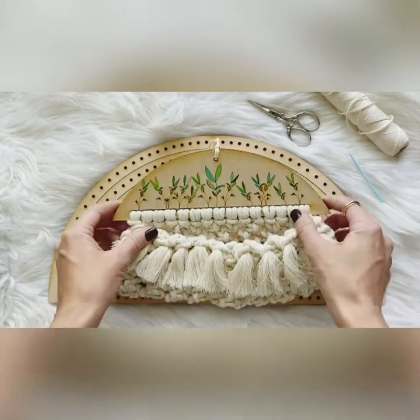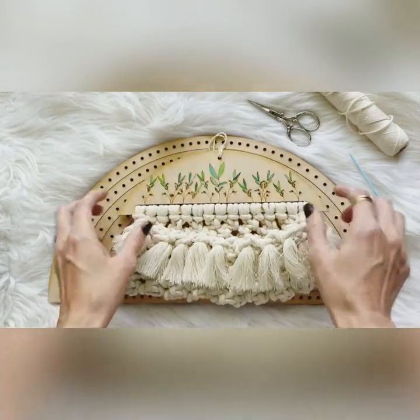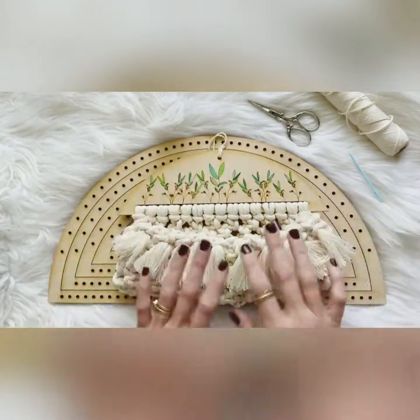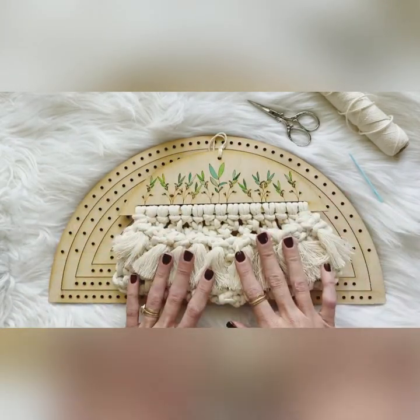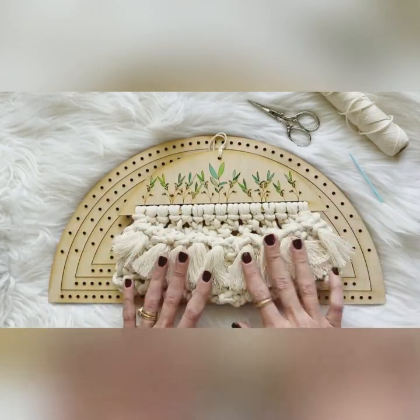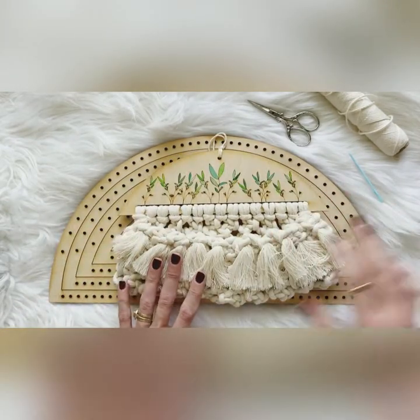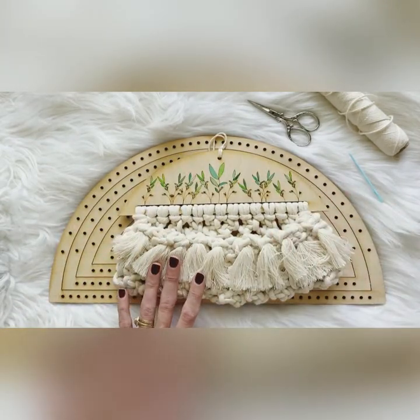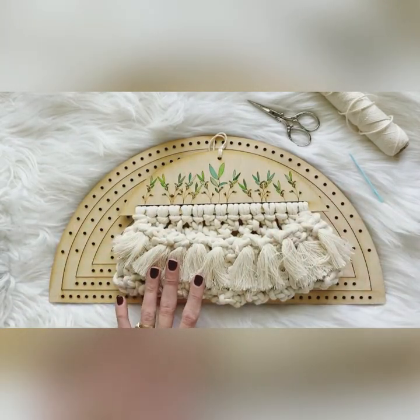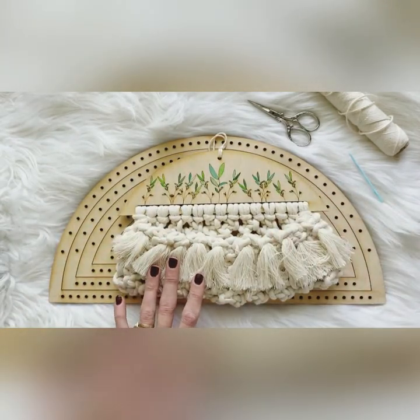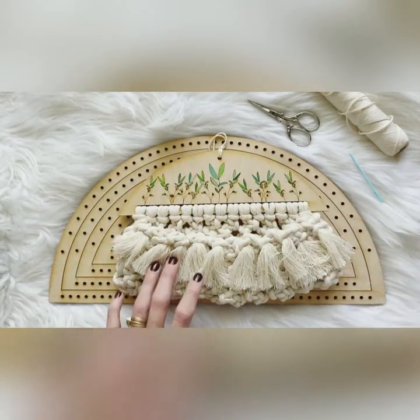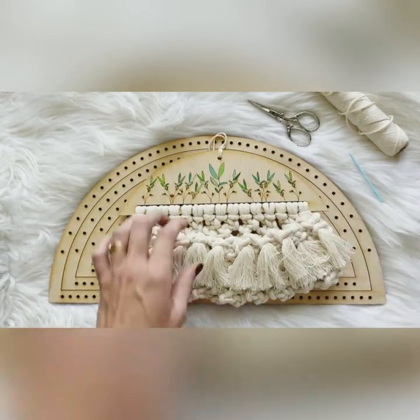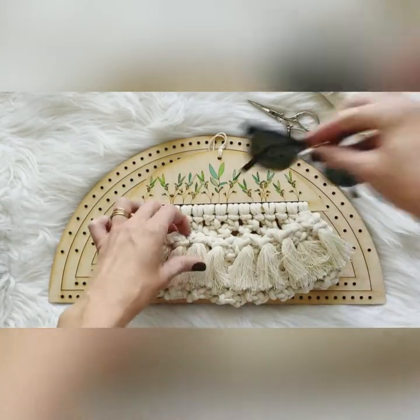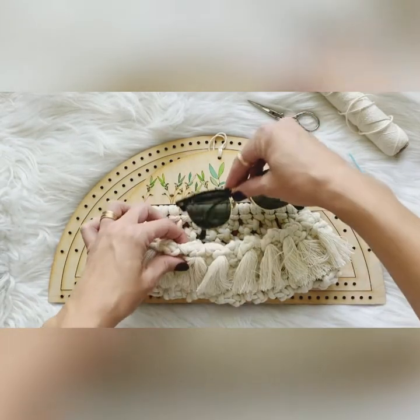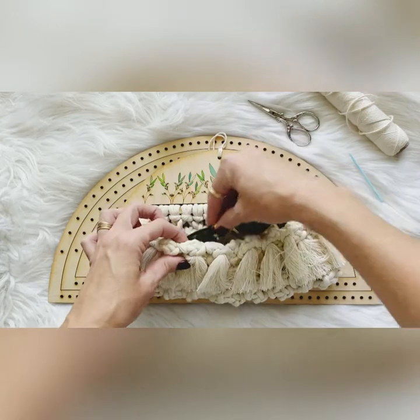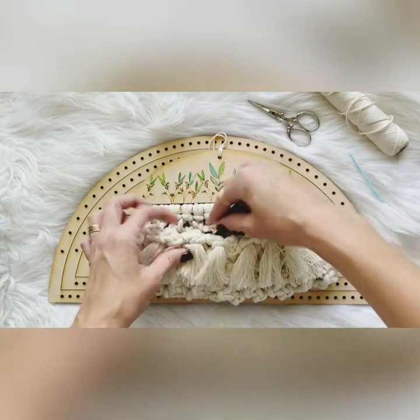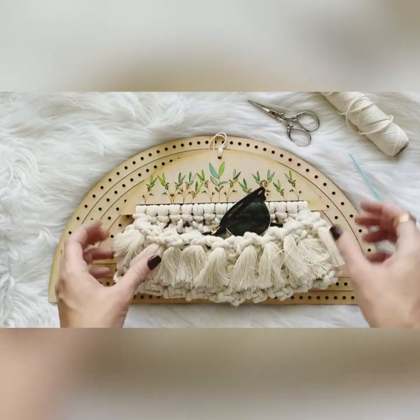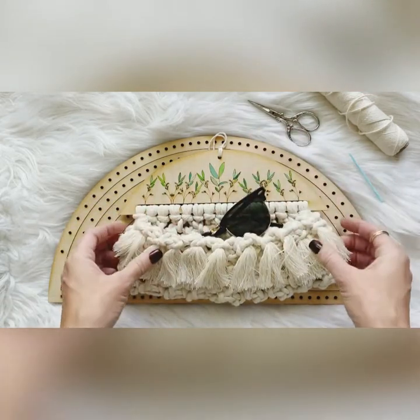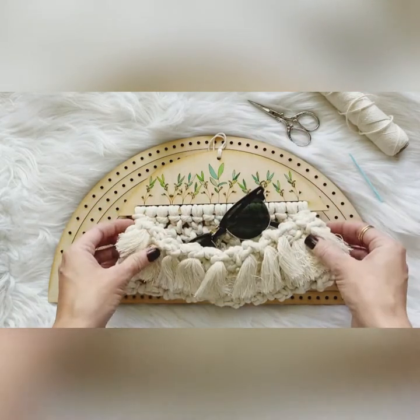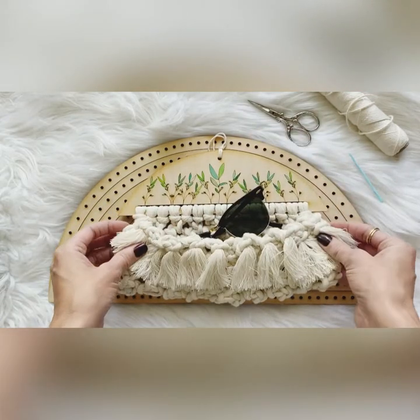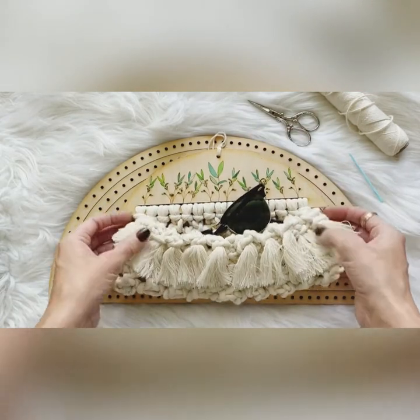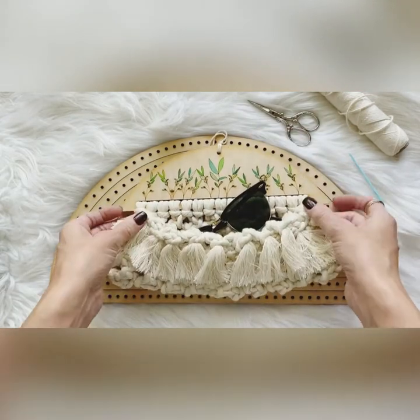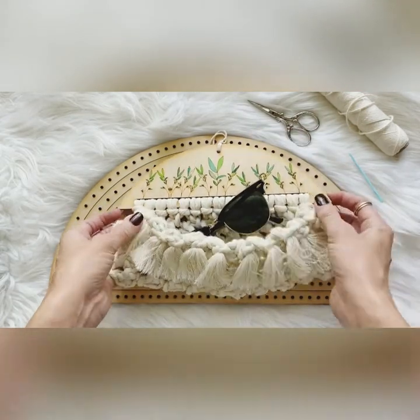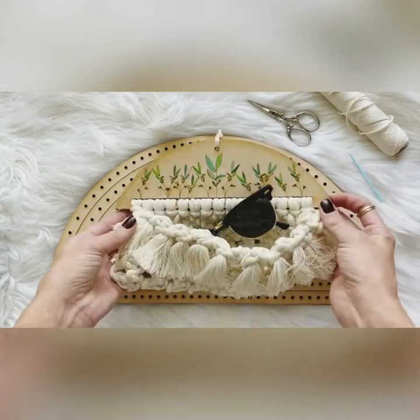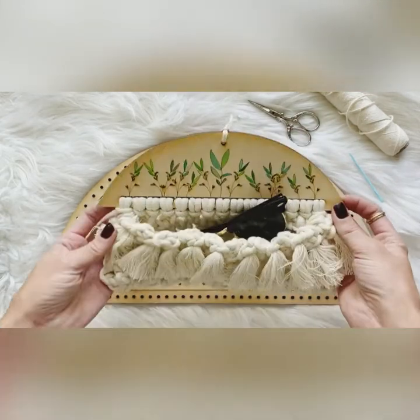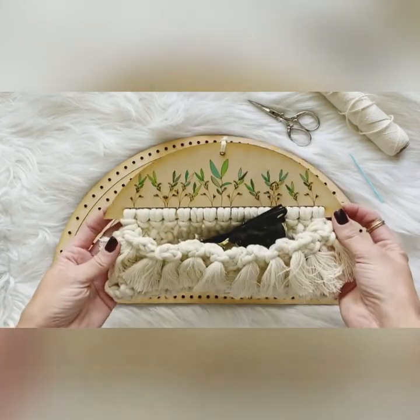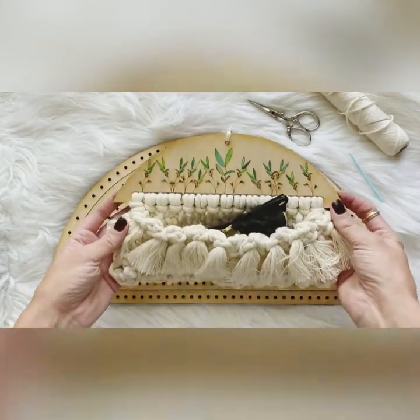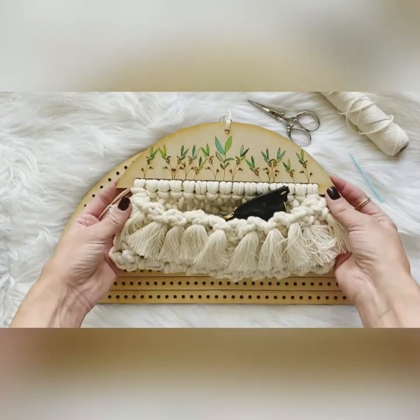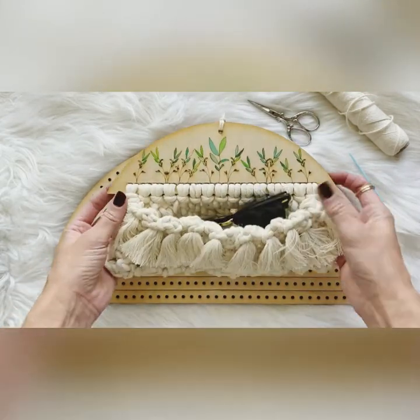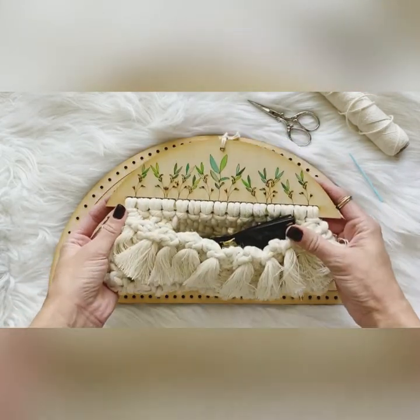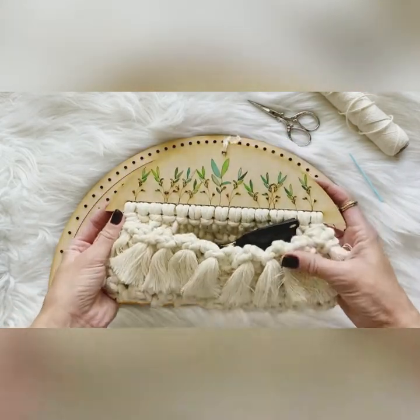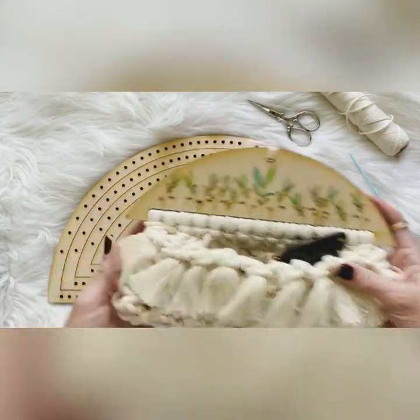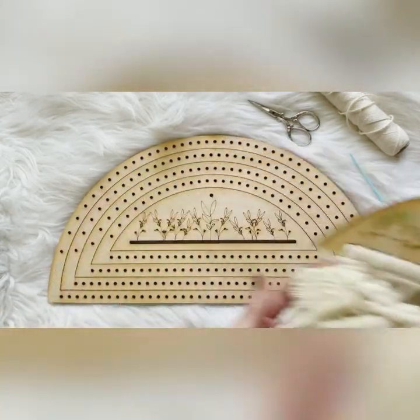I personally love my little sunglass holder that I made with my centerpiece. There are so many different possibilities you can do with this.